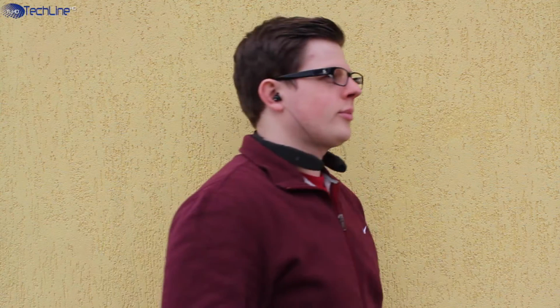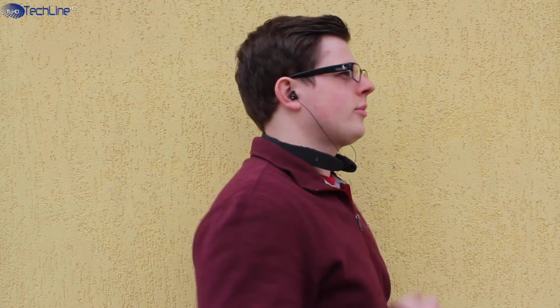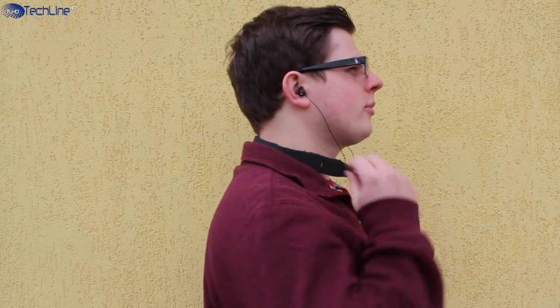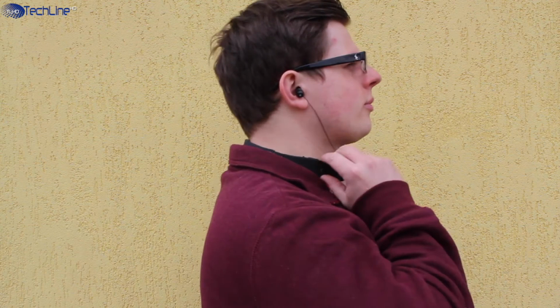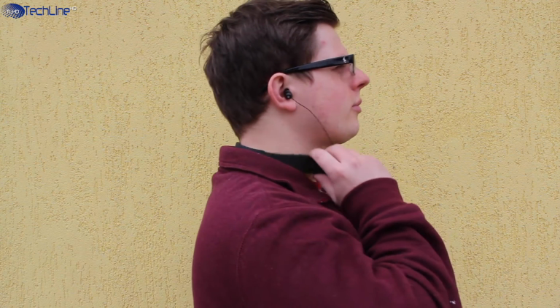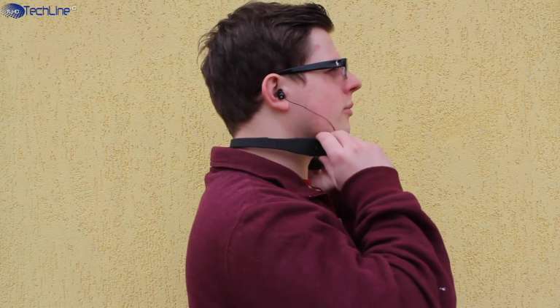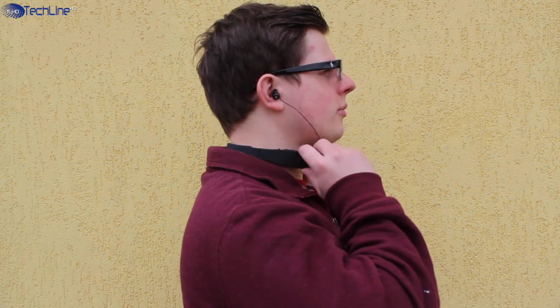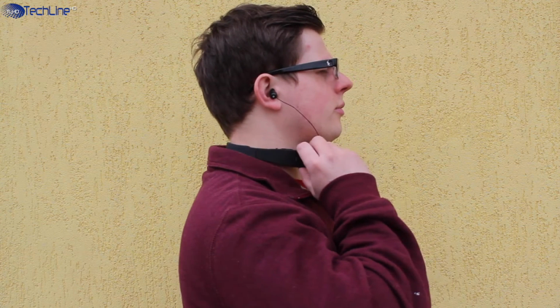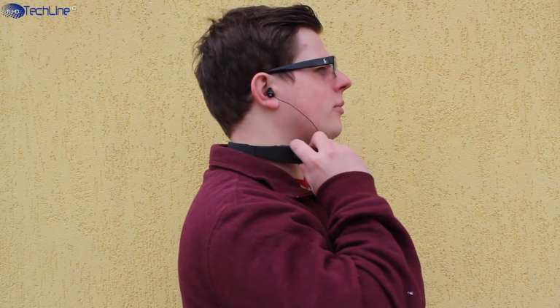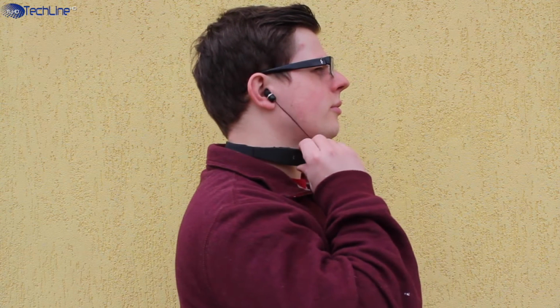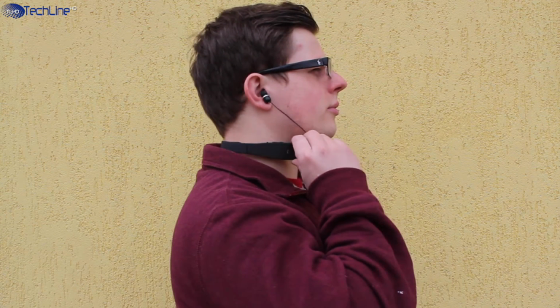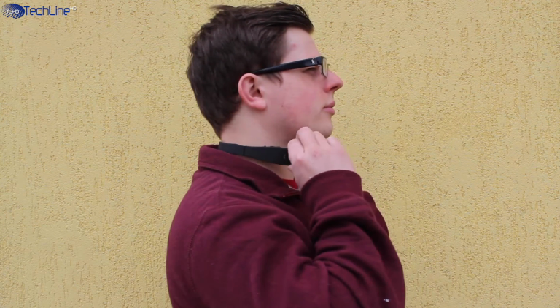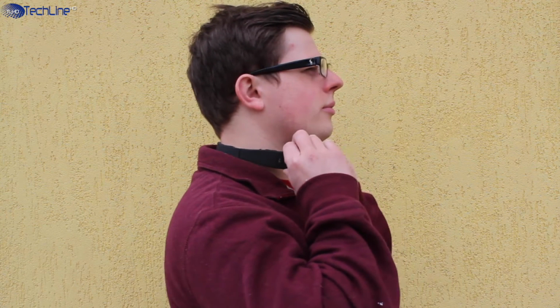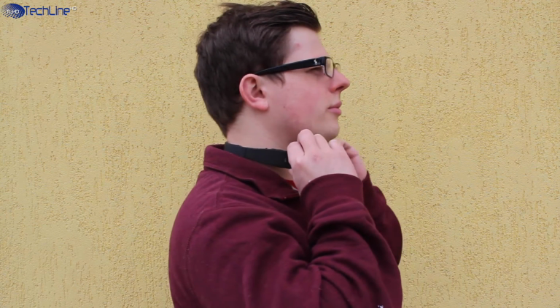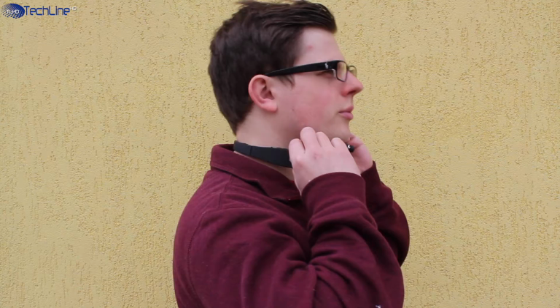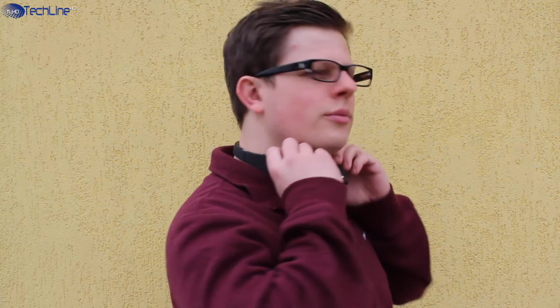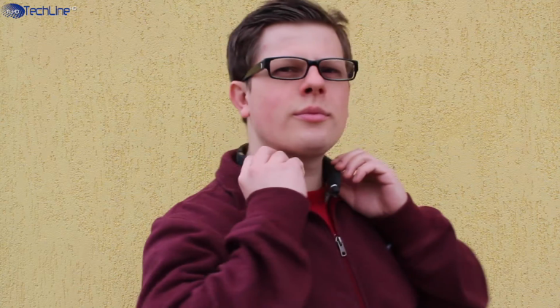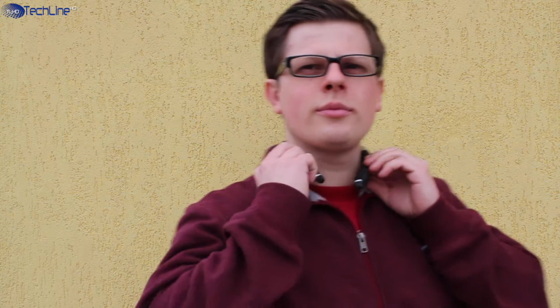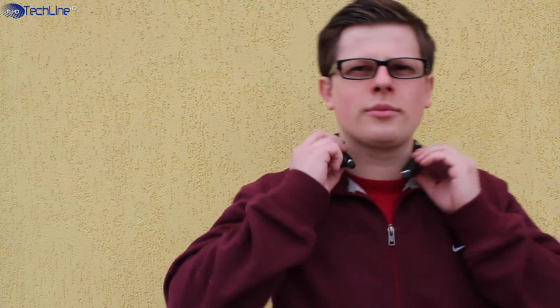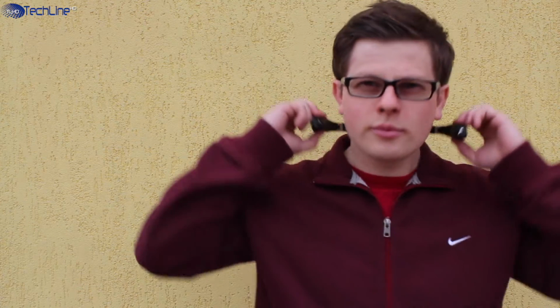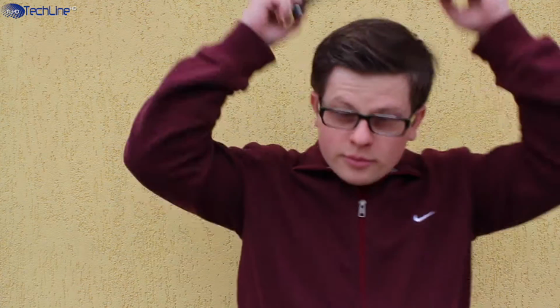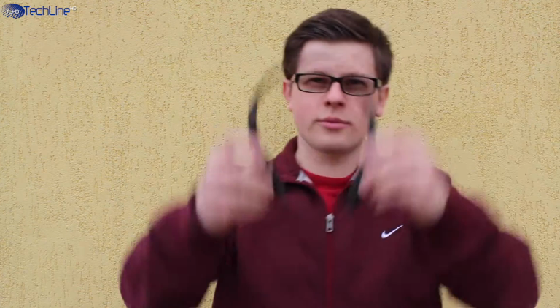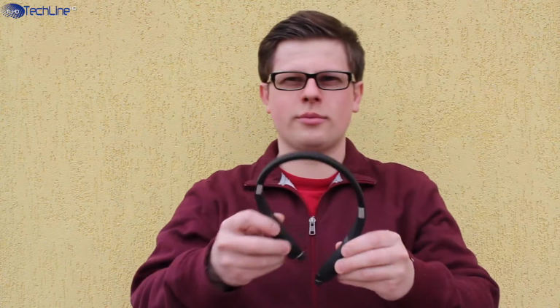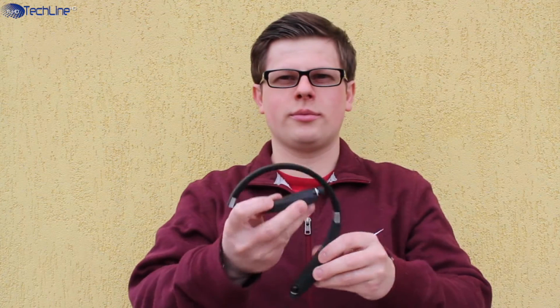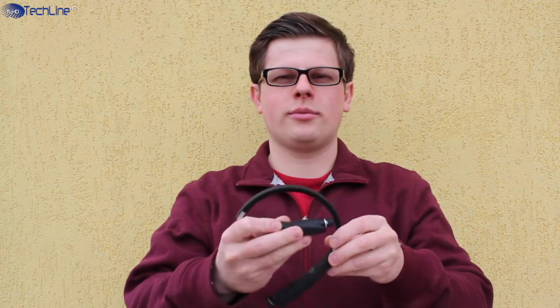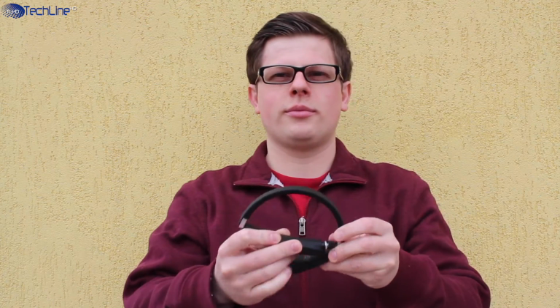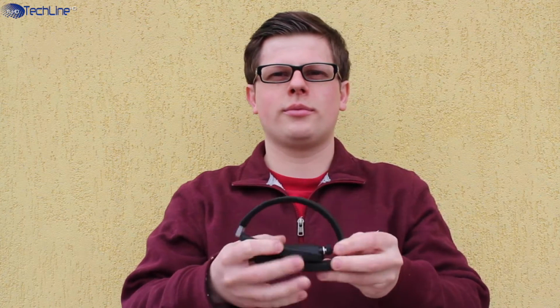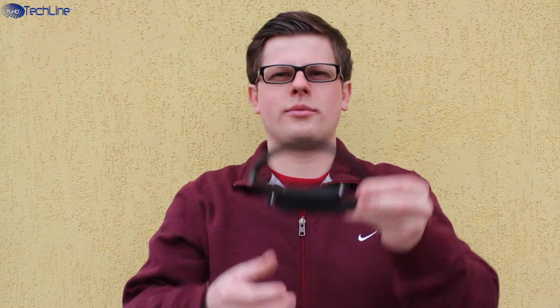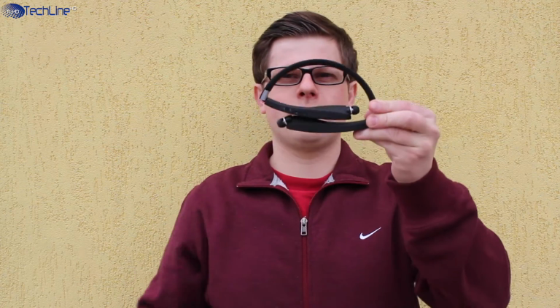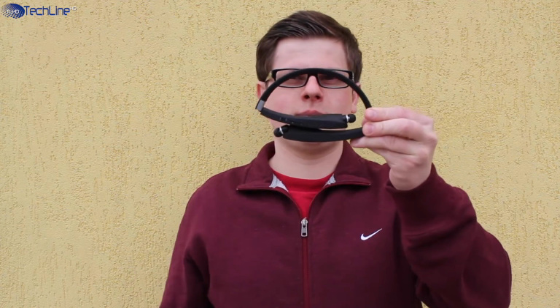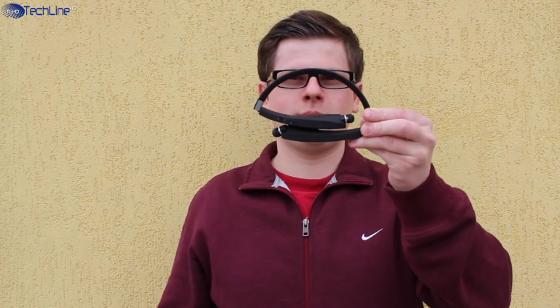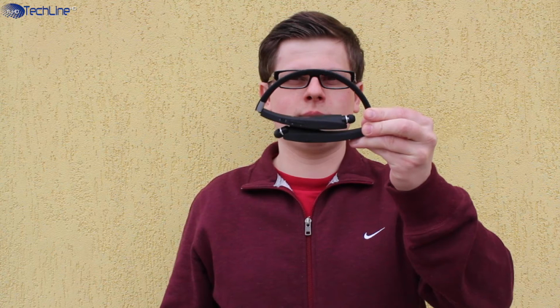Hey, what is up everyone, this is Linus and I have reviewed quite a few Bluetooth earphones already, but the ones made by a rather unknown company called Dillon are quite impressive.